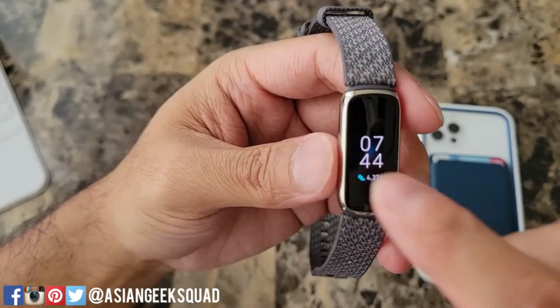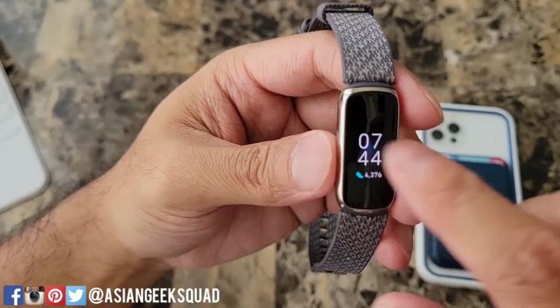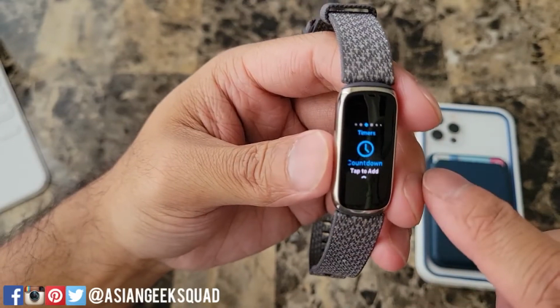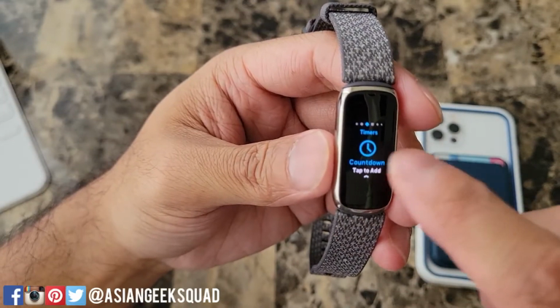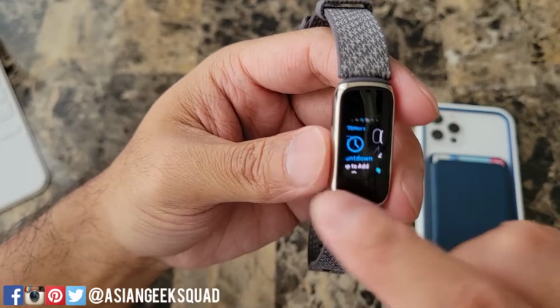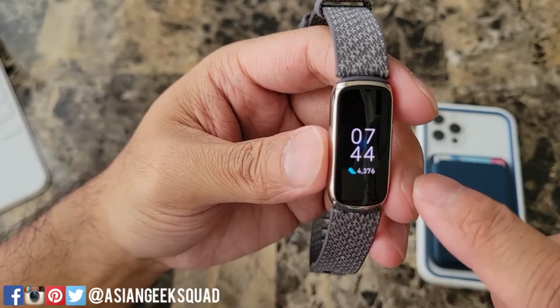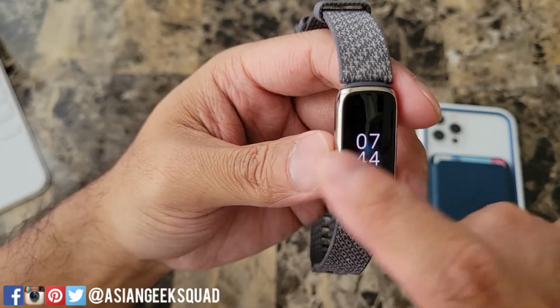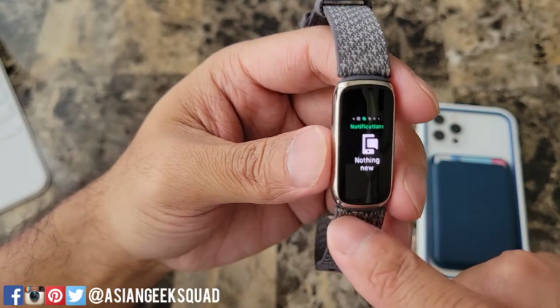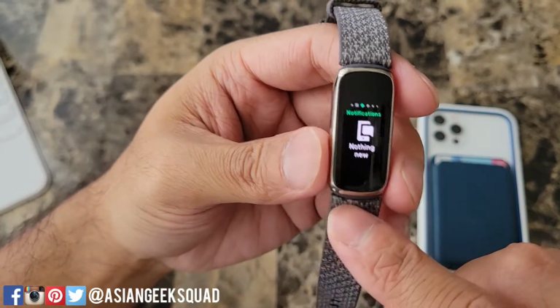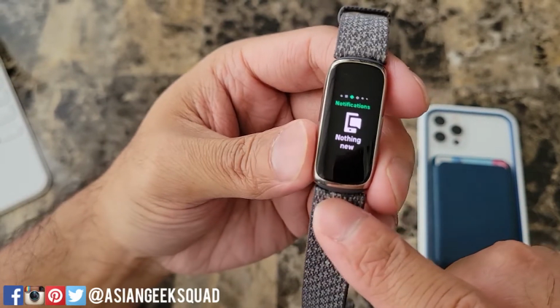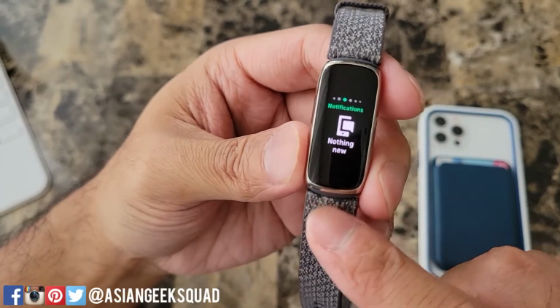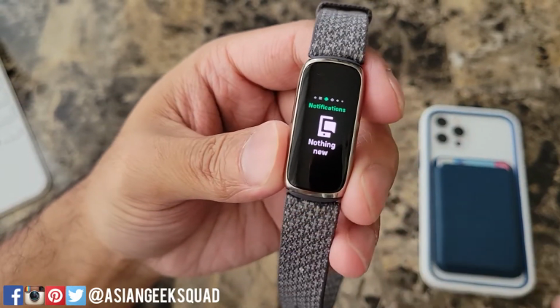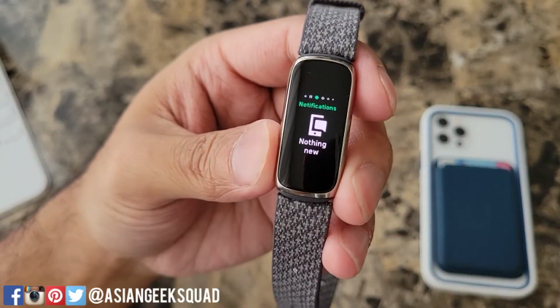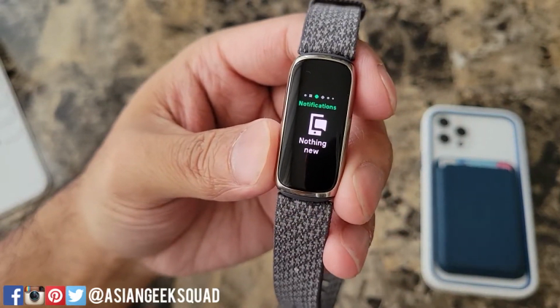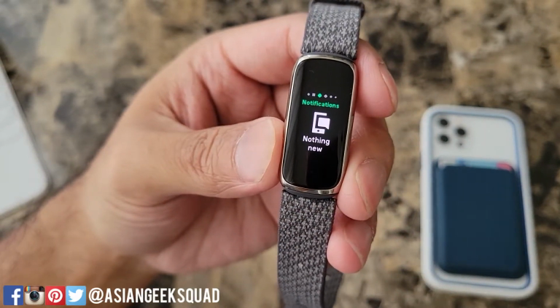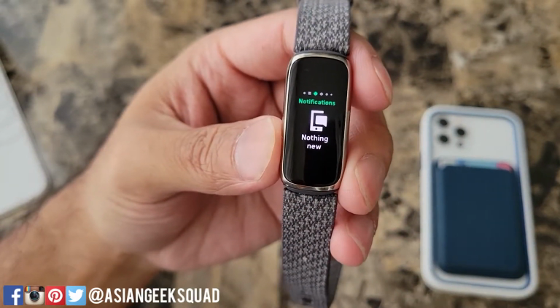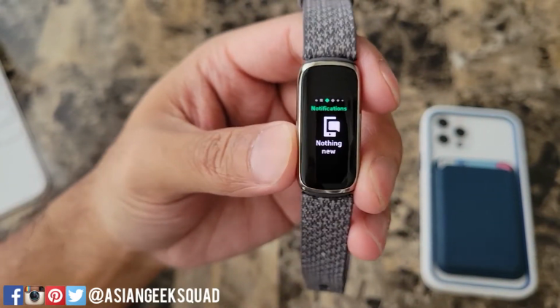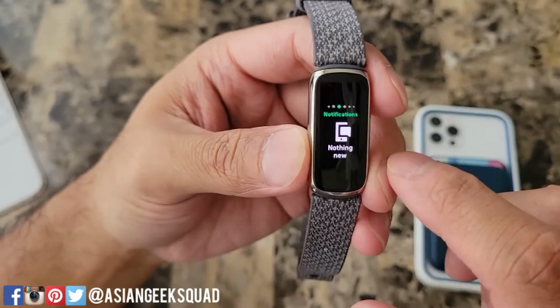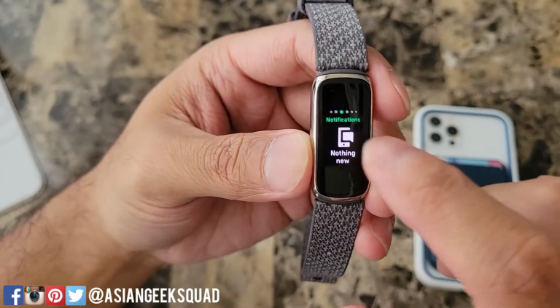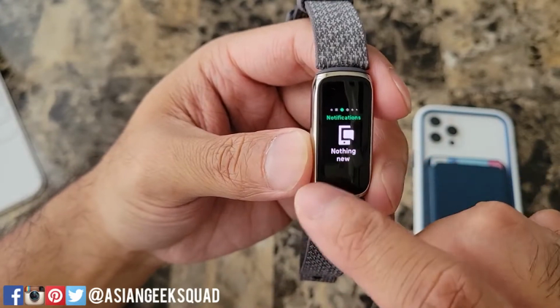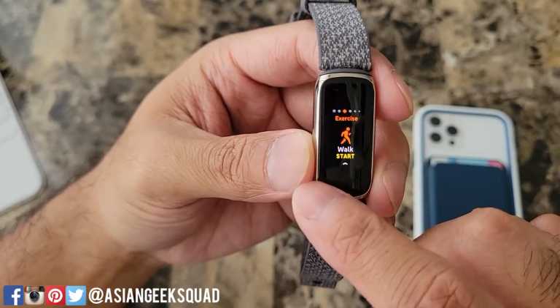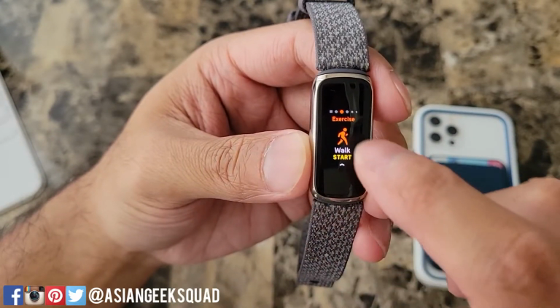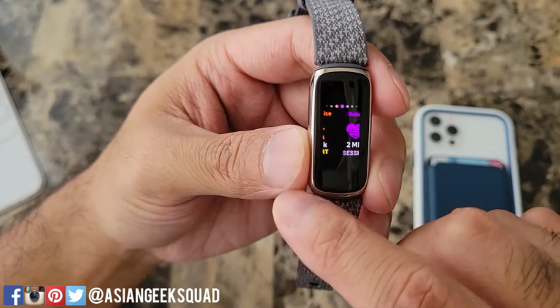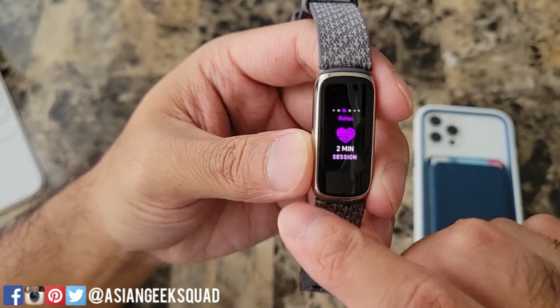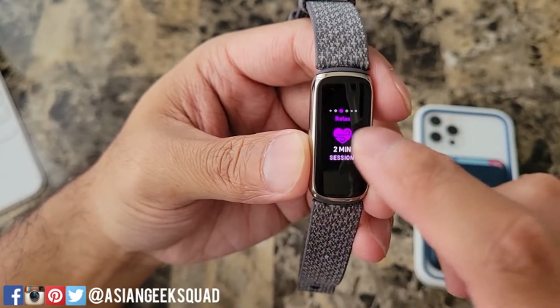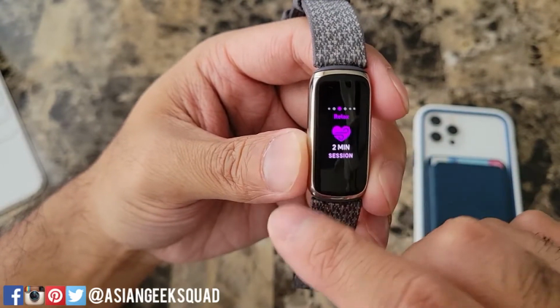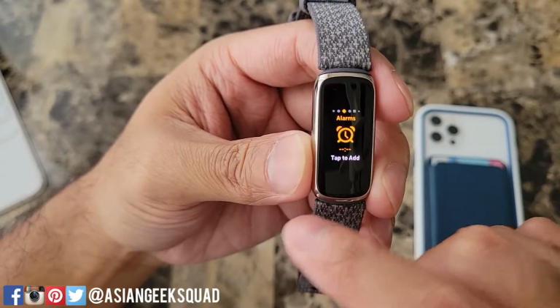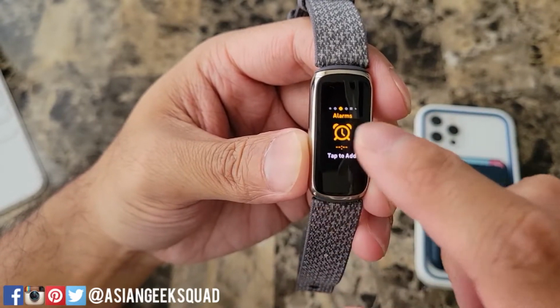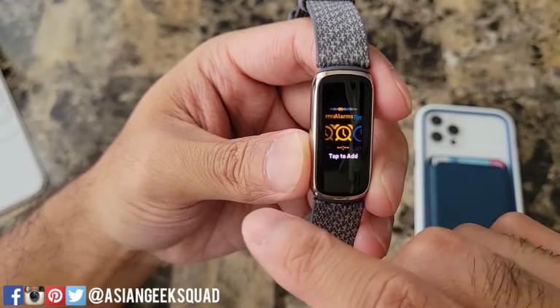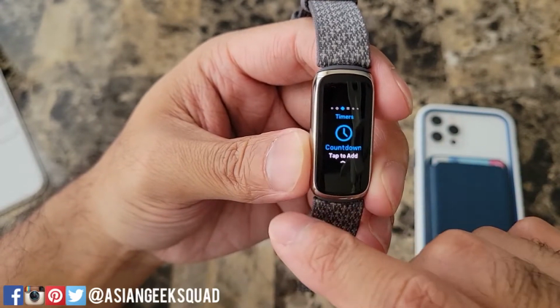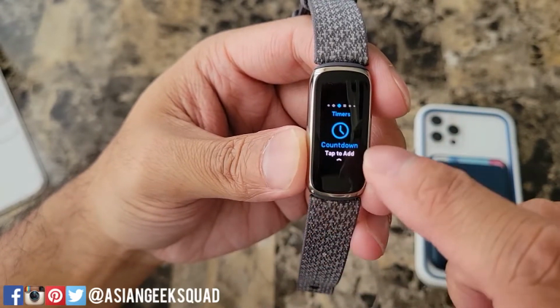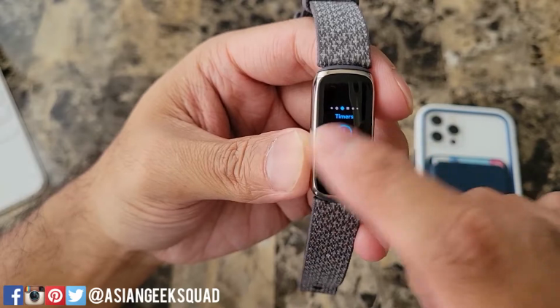If you swipe left or swipe right you can access your apps. Now there aren't too many apps for this watch. We have notifications, exercise, relax, alarms, and timers.